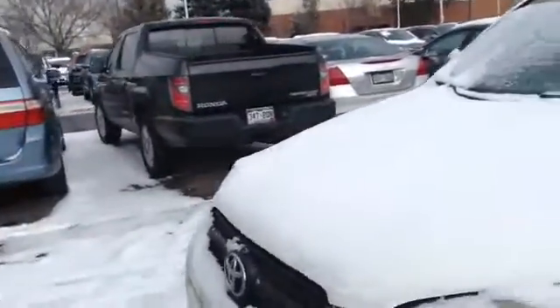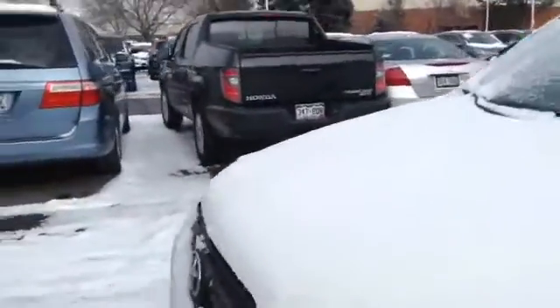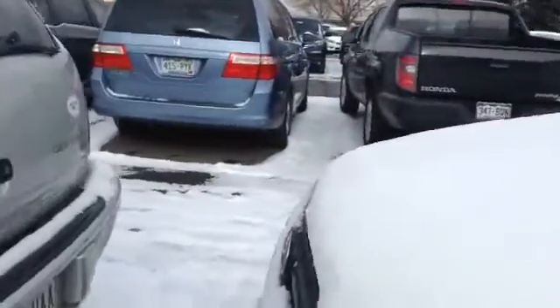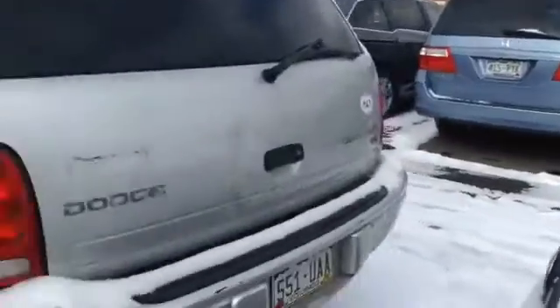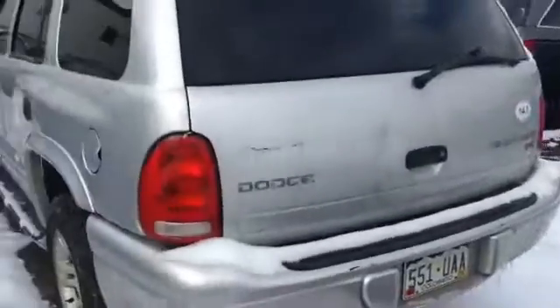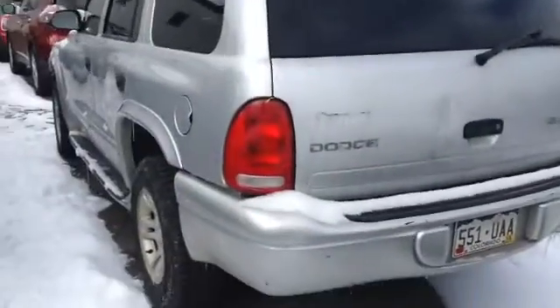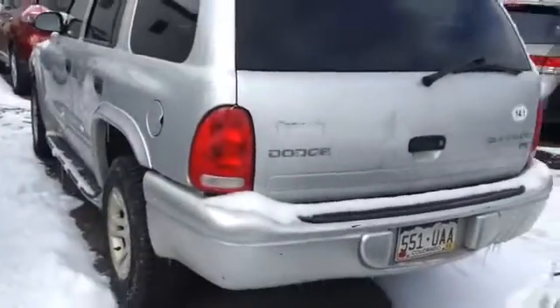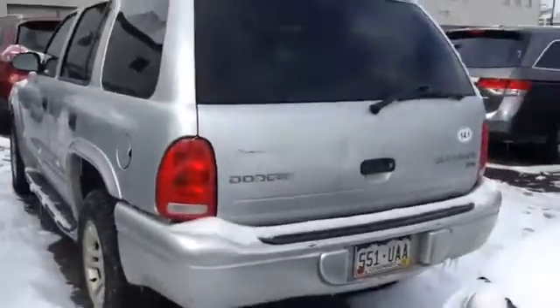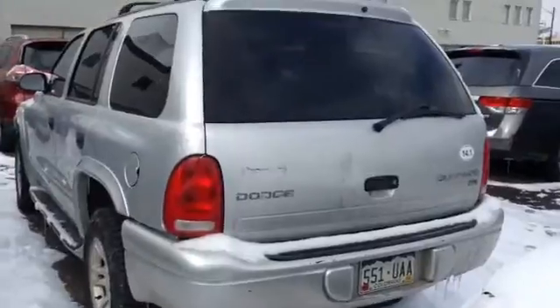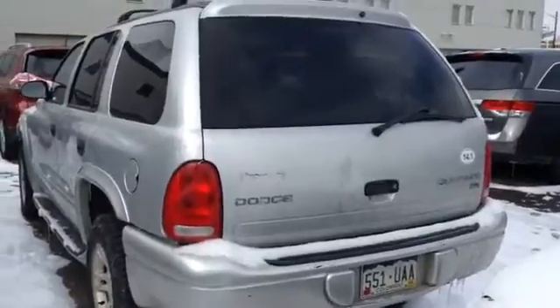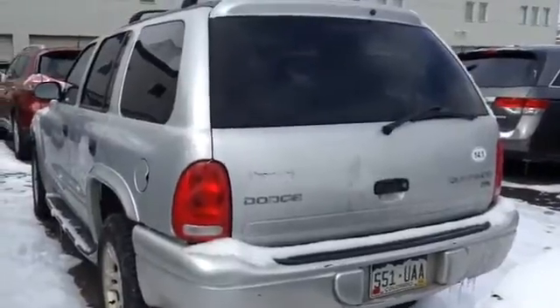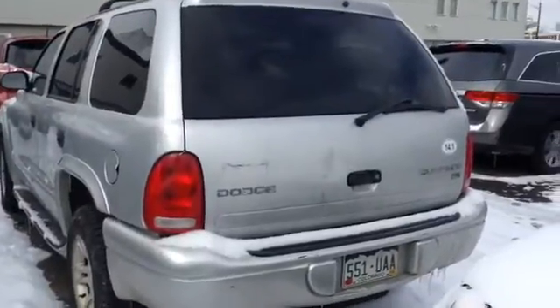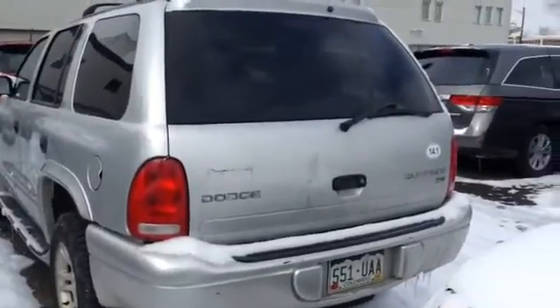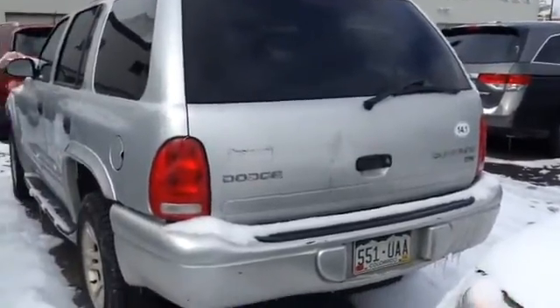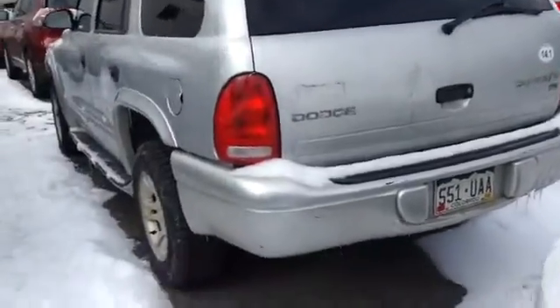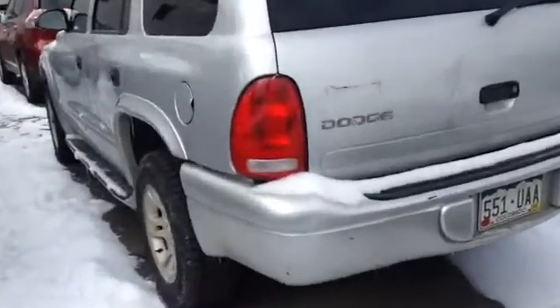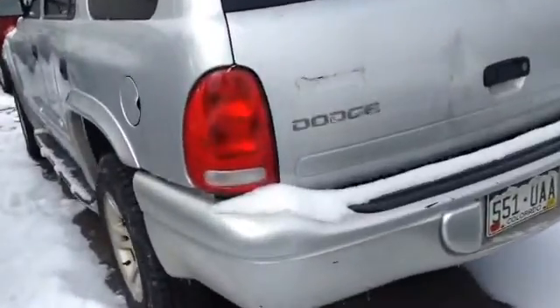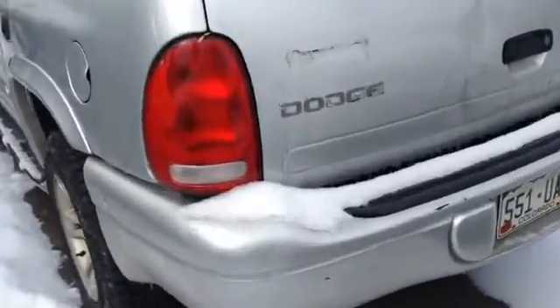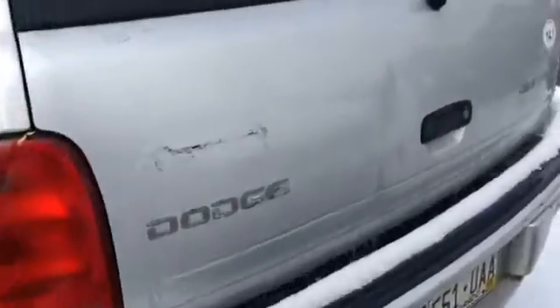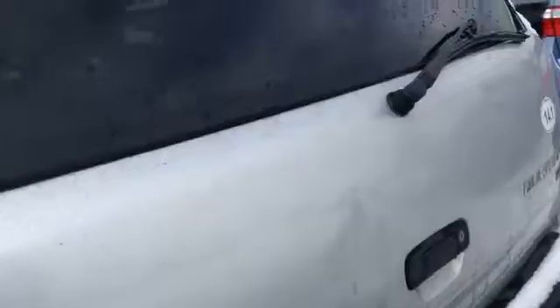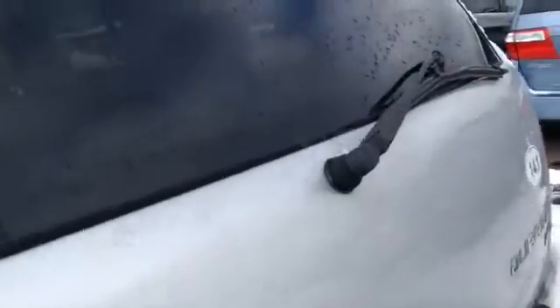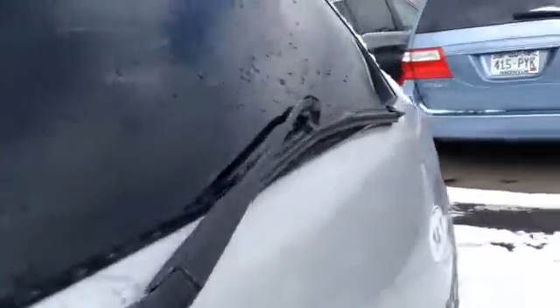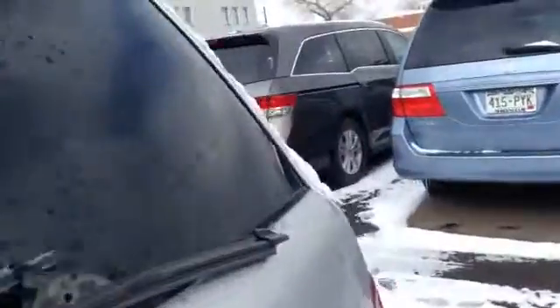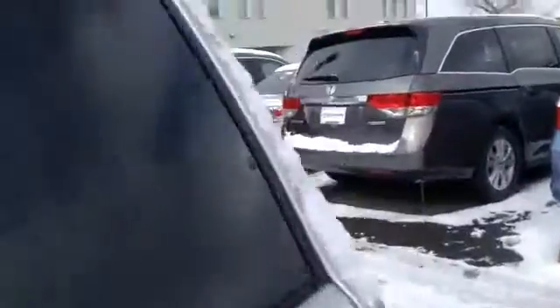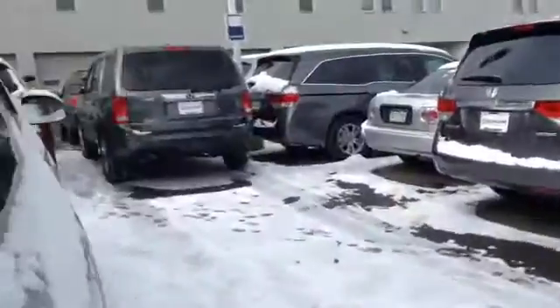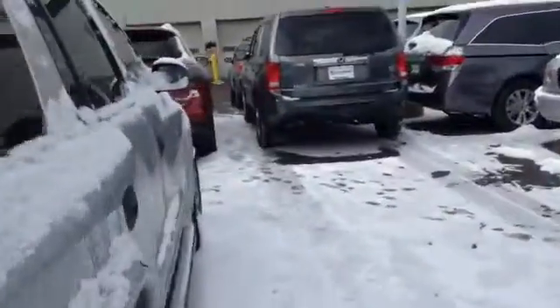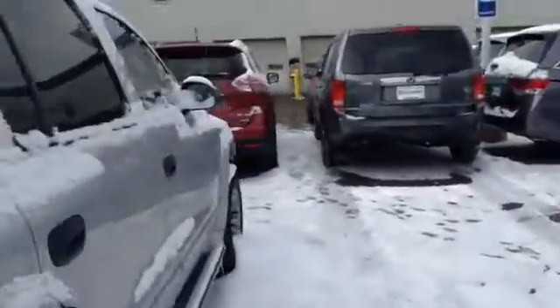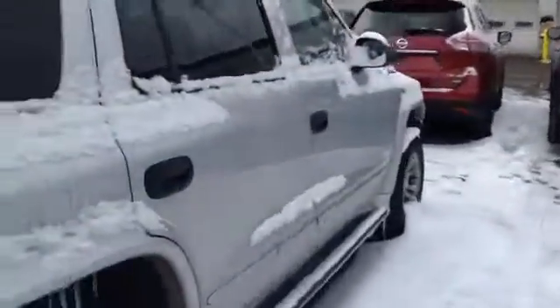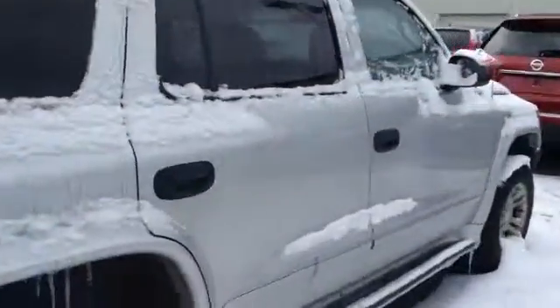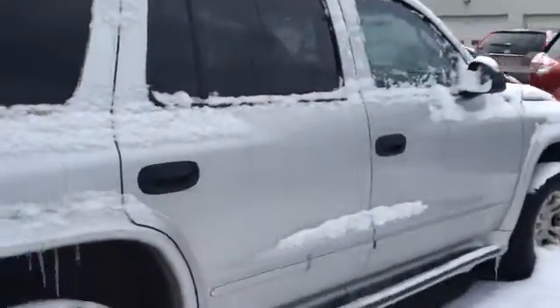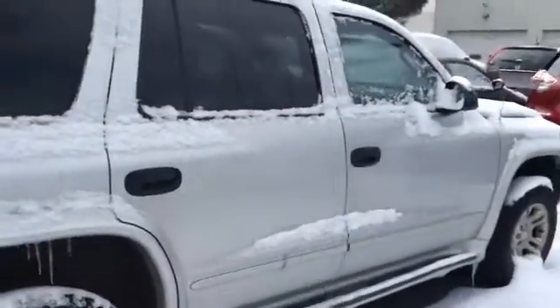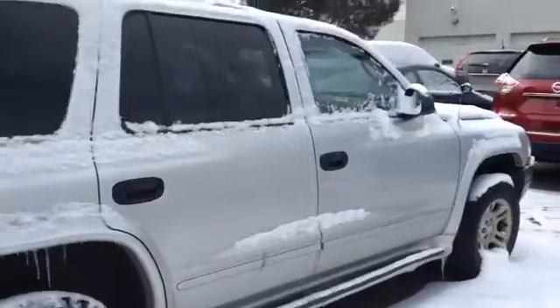I think it will be on the lot sometime next Monday or Tuesday or so. I'll give you an update when that inspection comes in and let you know more about it. There you go!